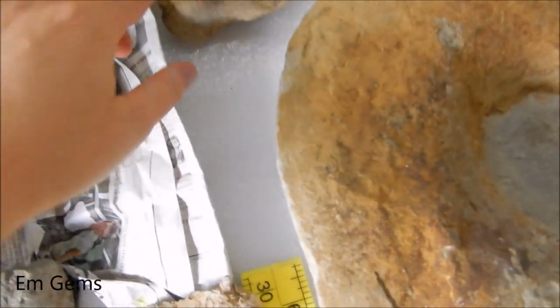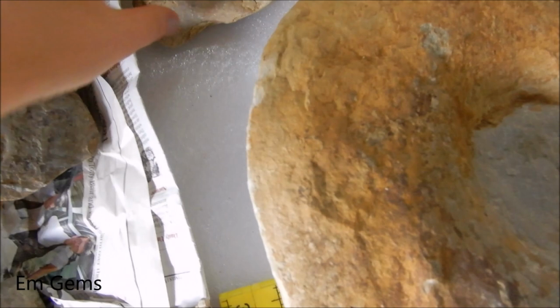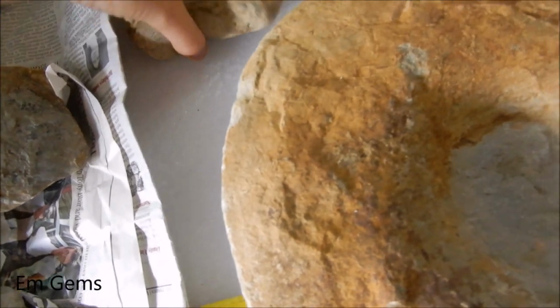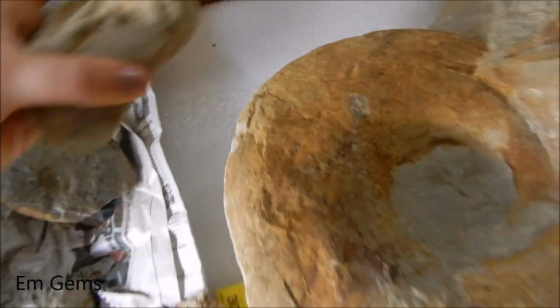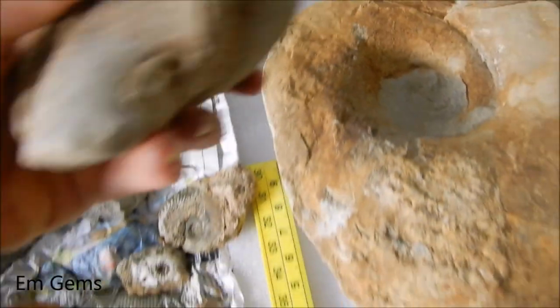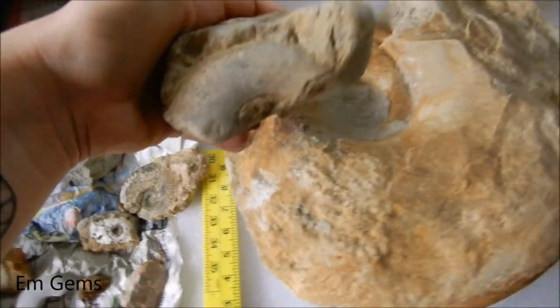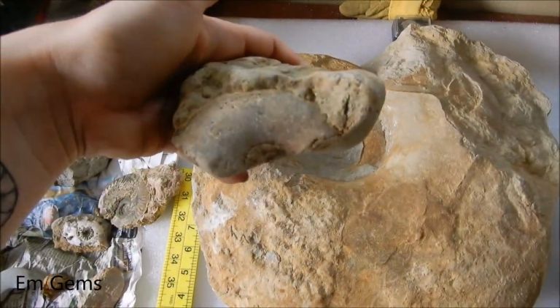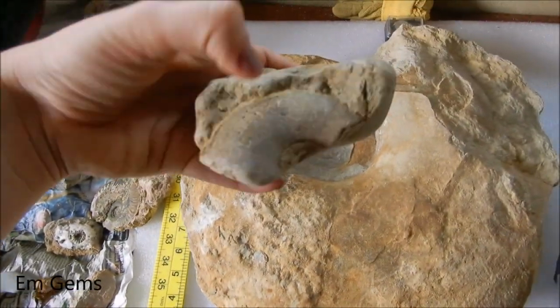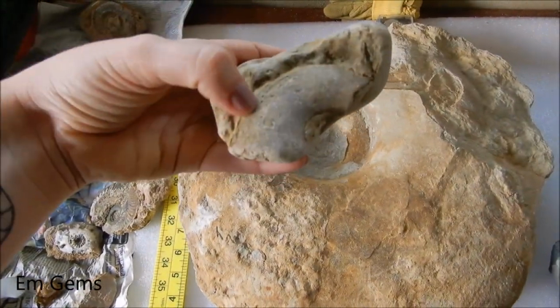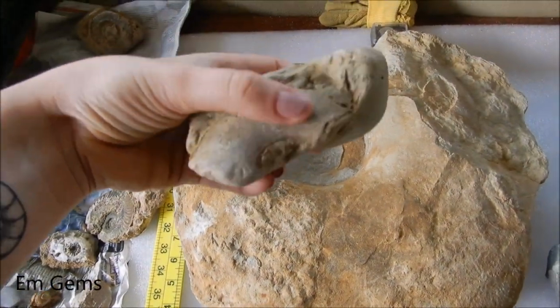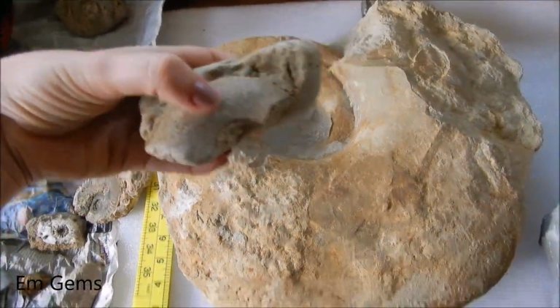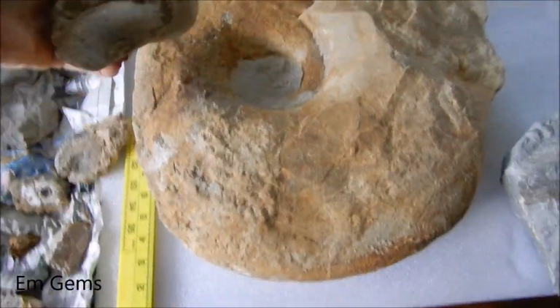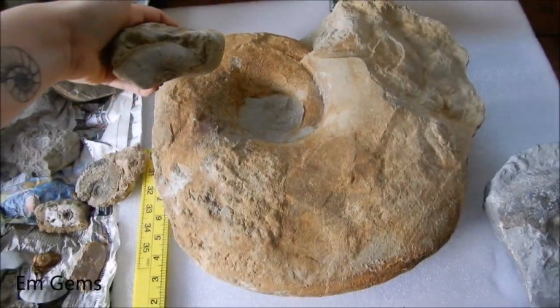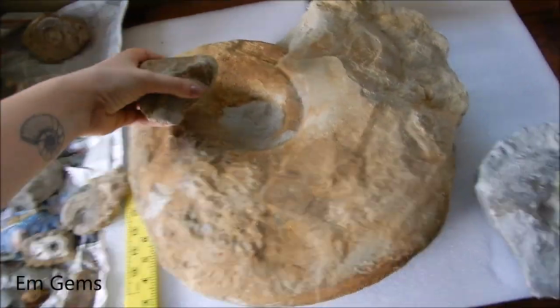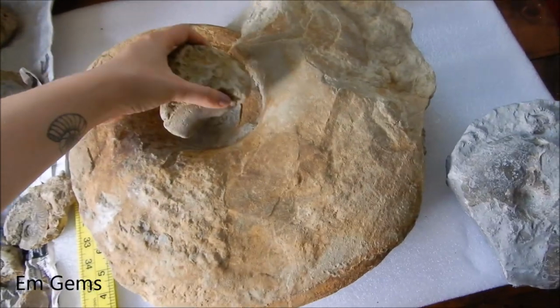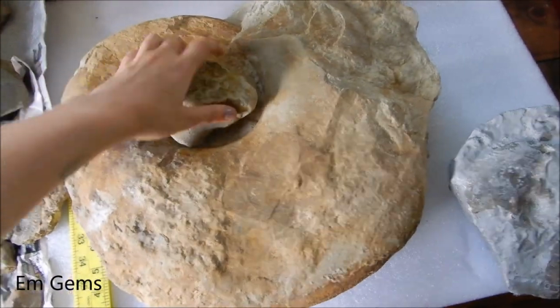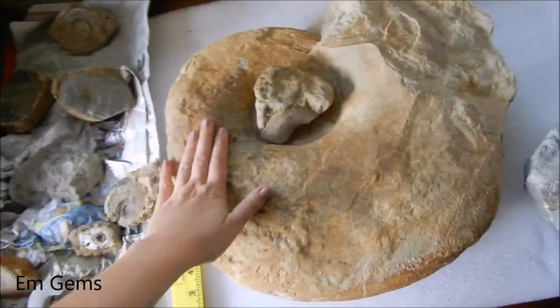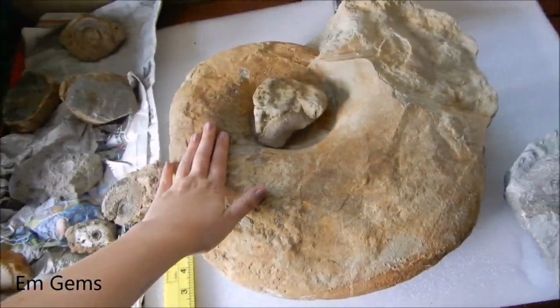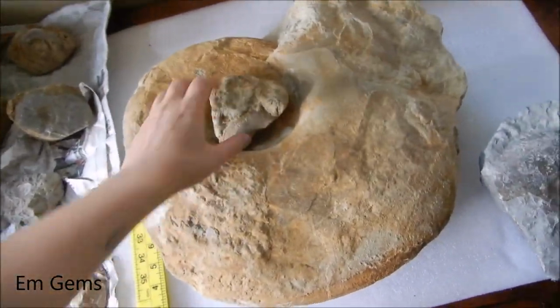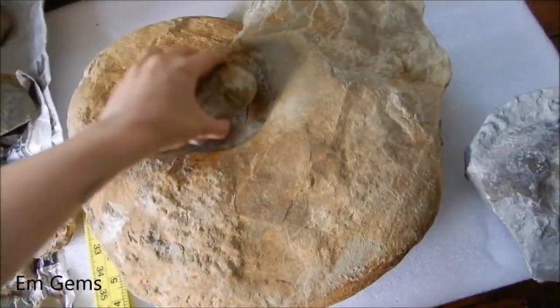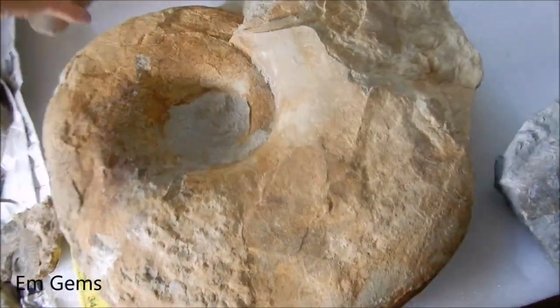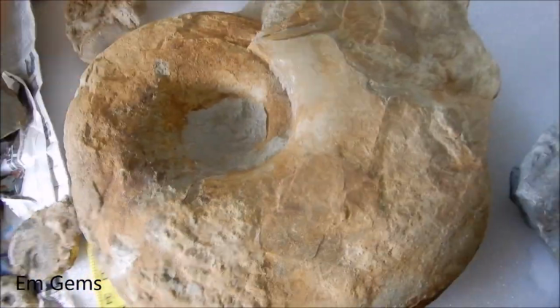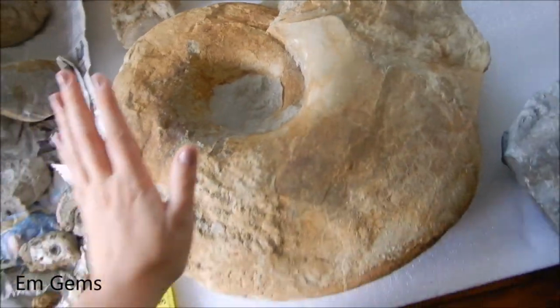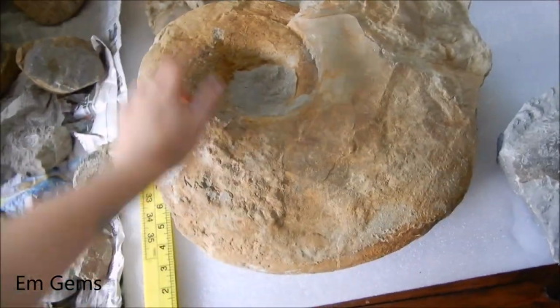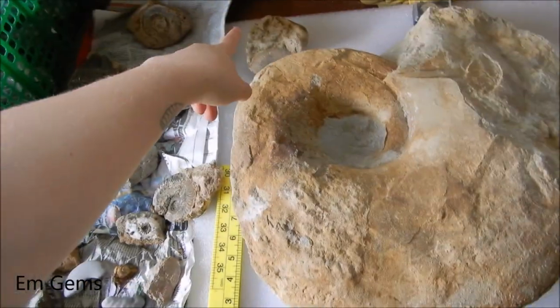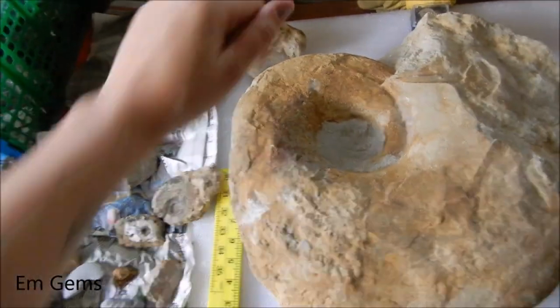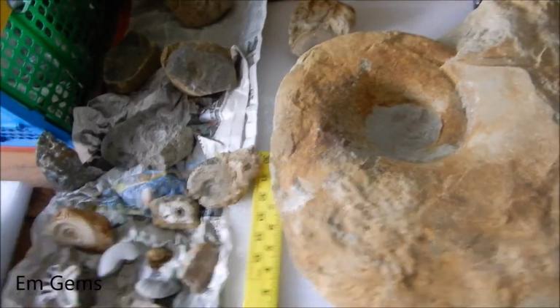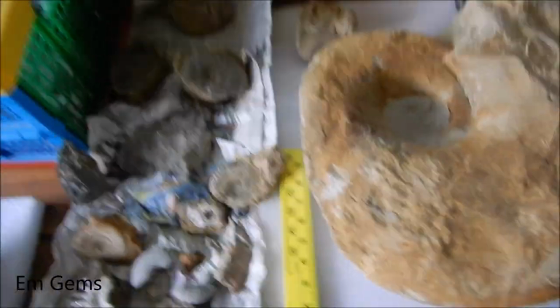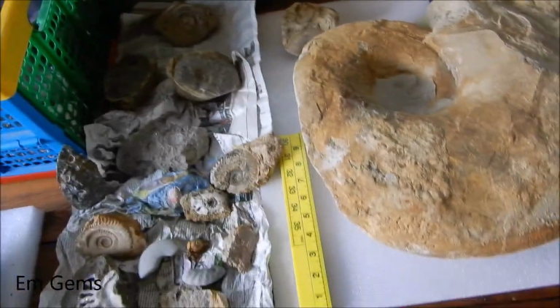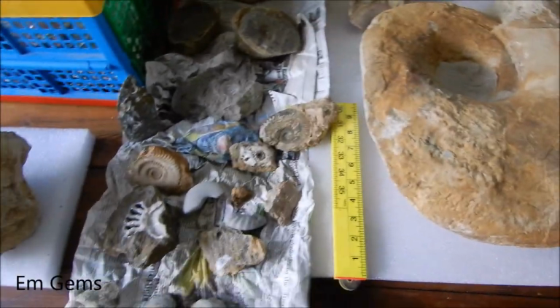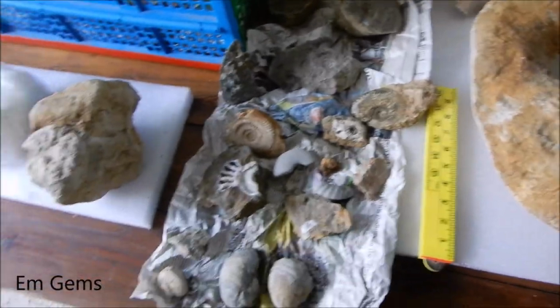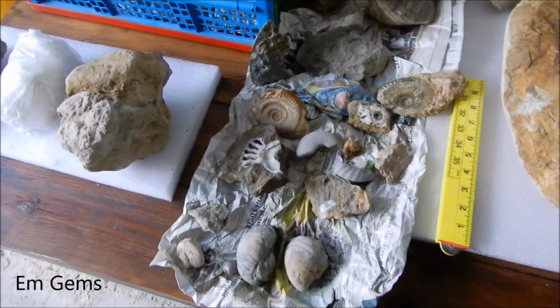And then this little one here — funny enough, this fragment of an ammonite here is the same species as the big one. They're both Lytoceroses, but that one's not a mega one, obviously.